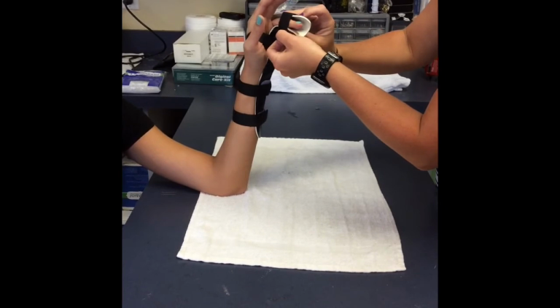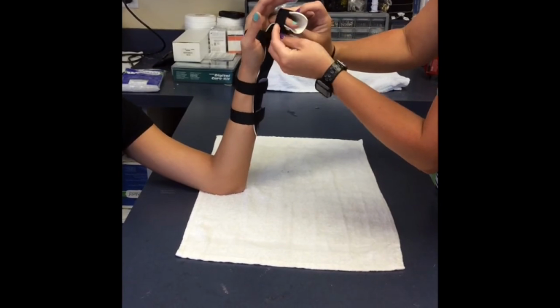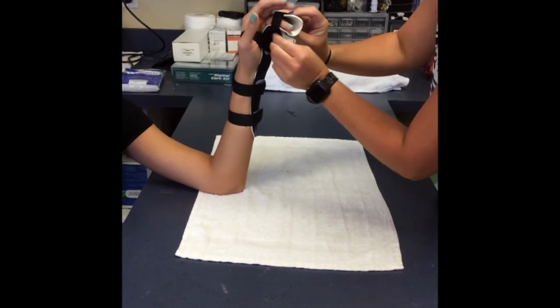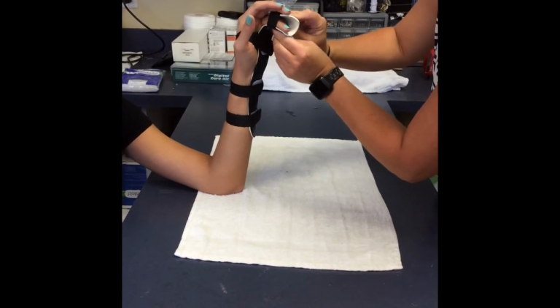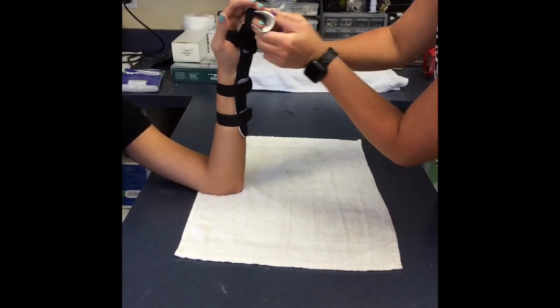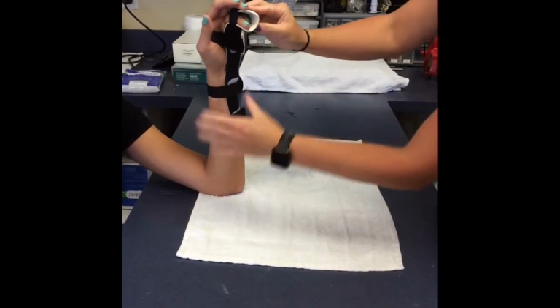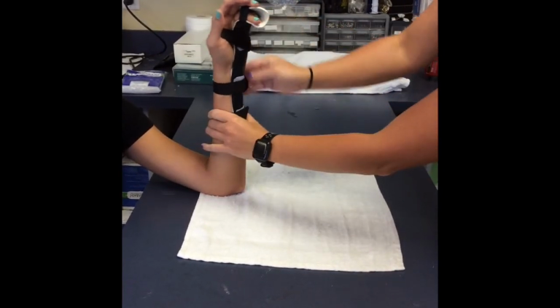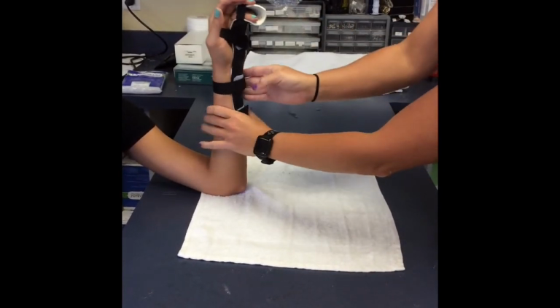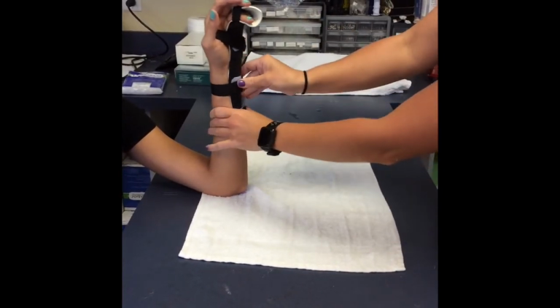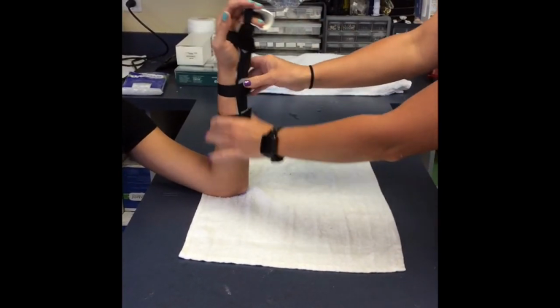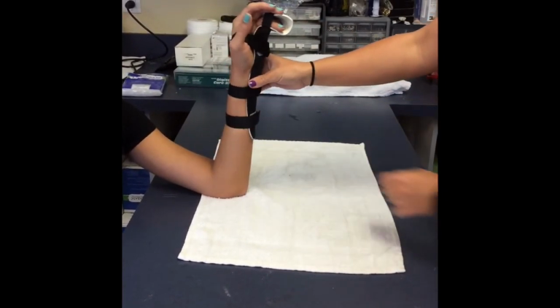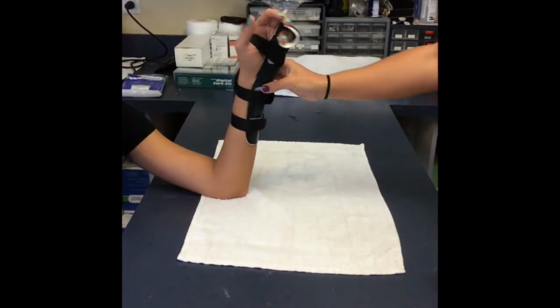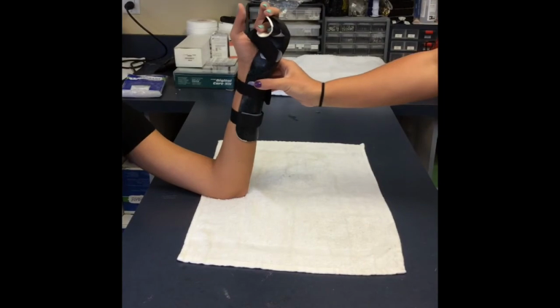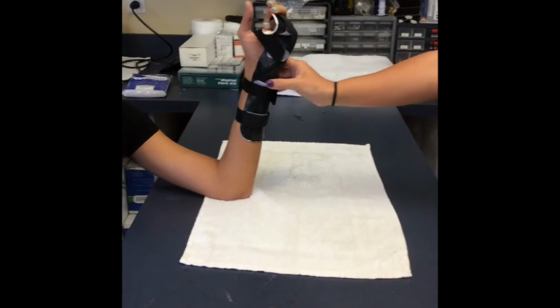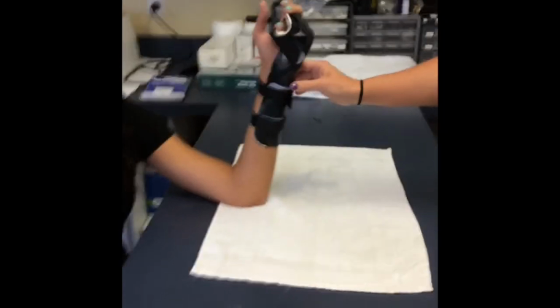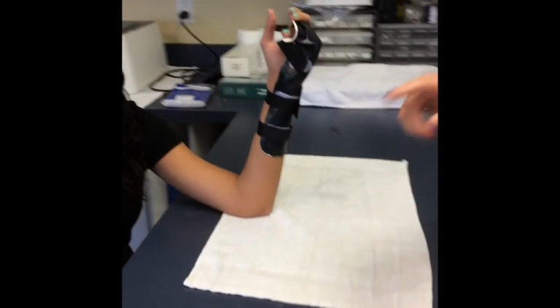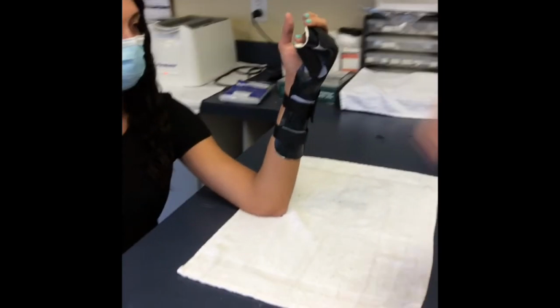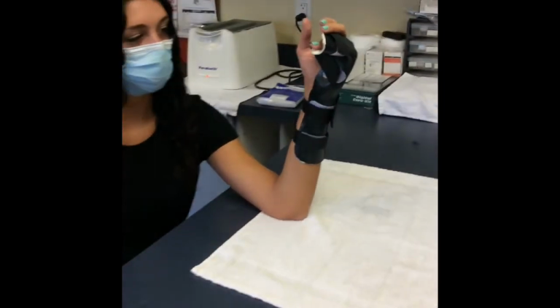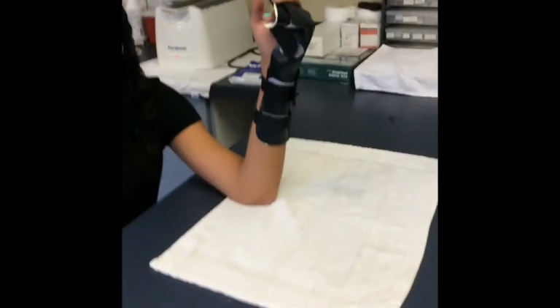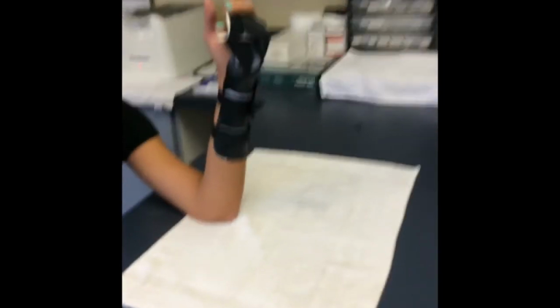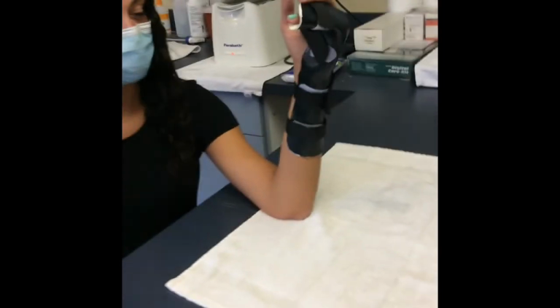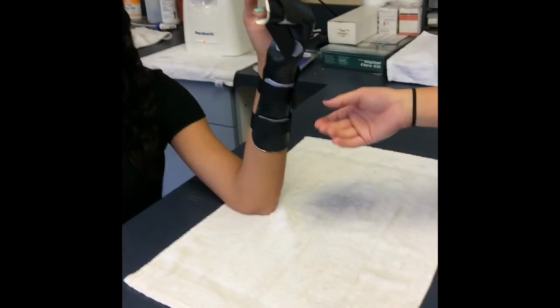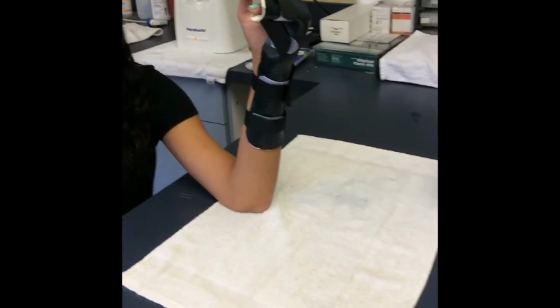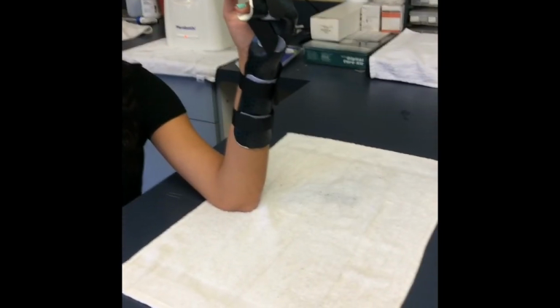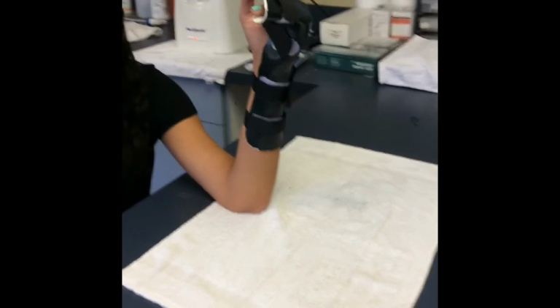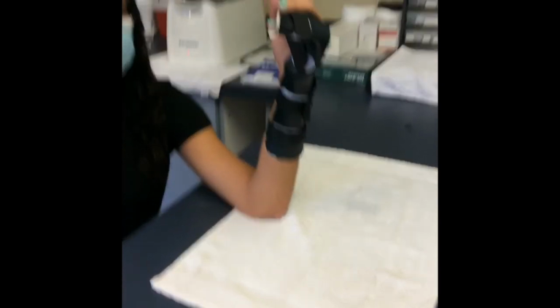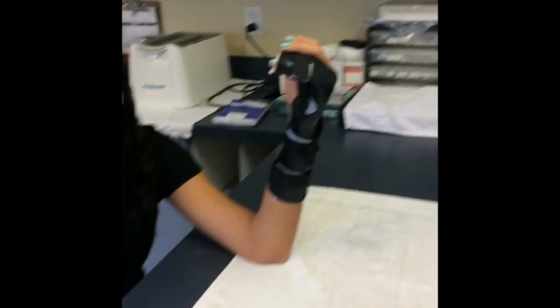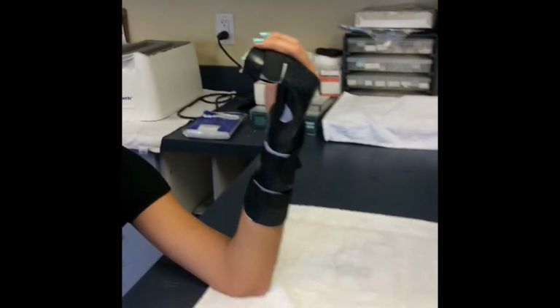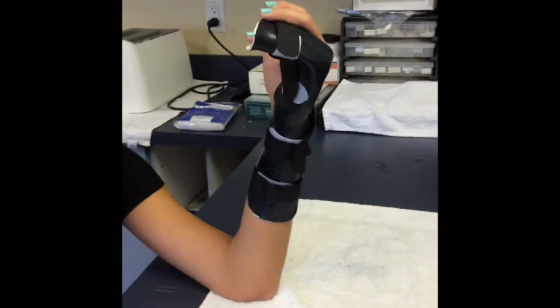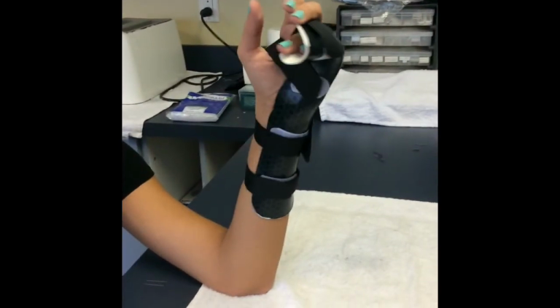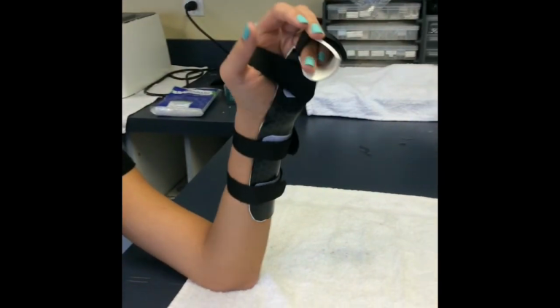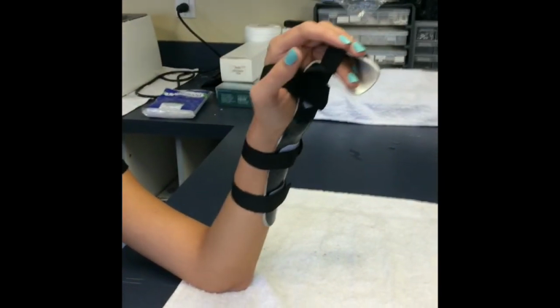When finished, ensure that the patient can freely move the thumb, index finger, and long finger. There are no areas bothering the patient, your edges are all smooth, and the proximal part of the orthosis is flared out to ensure comfort.